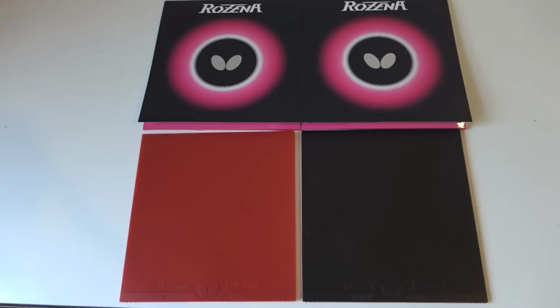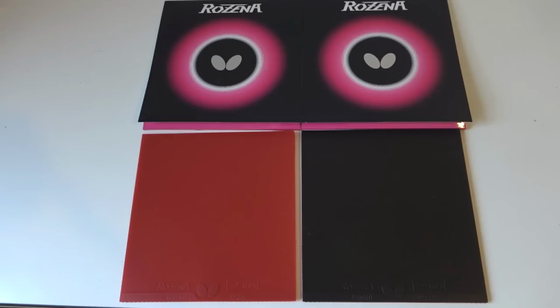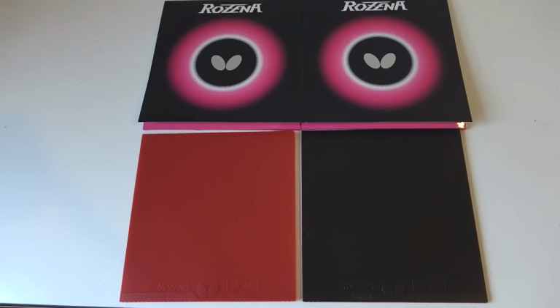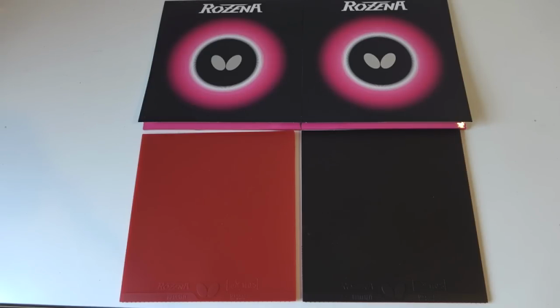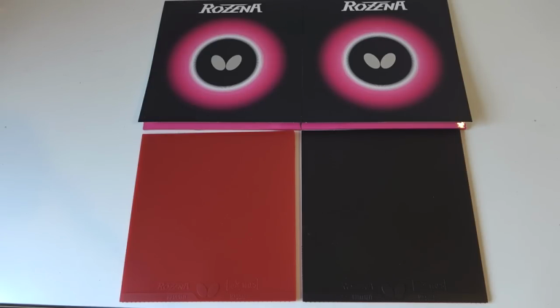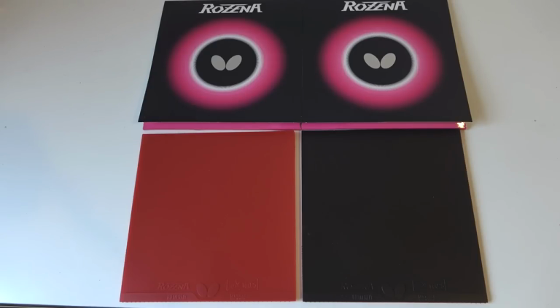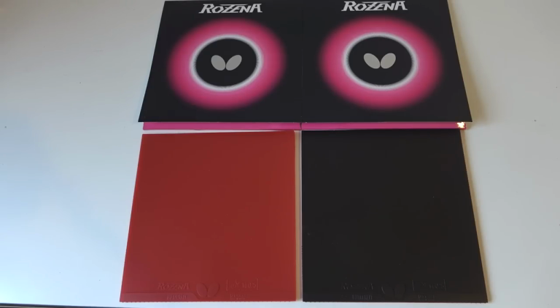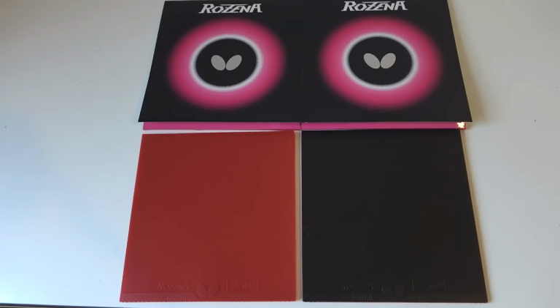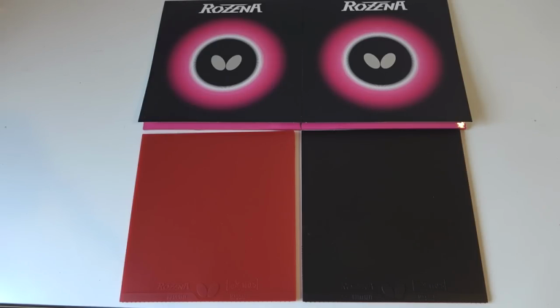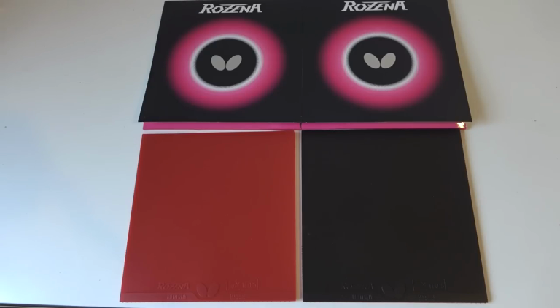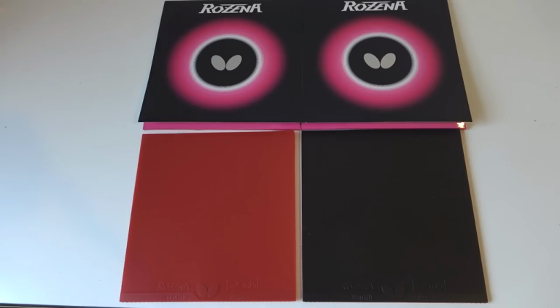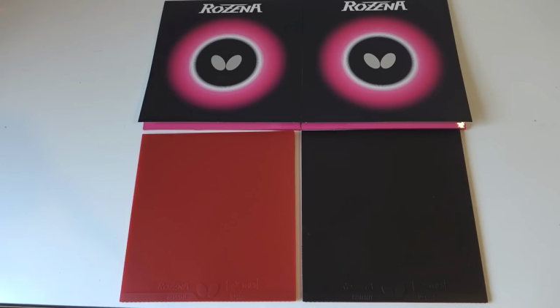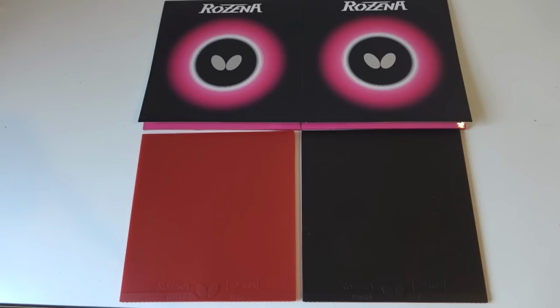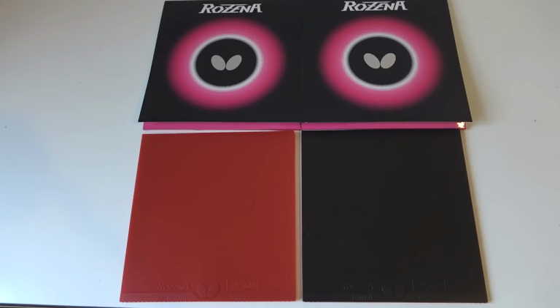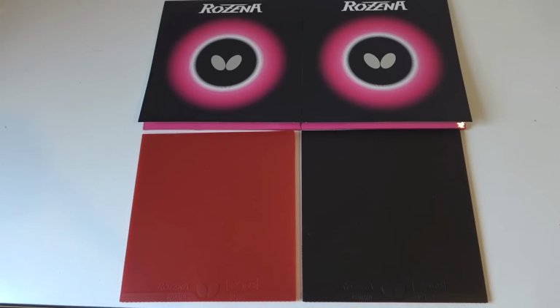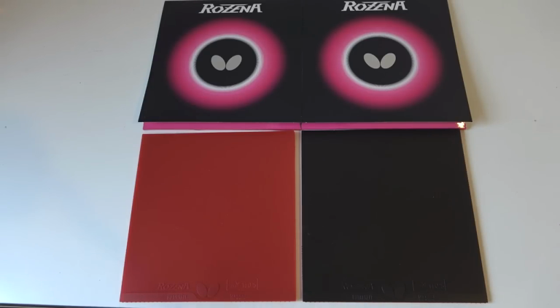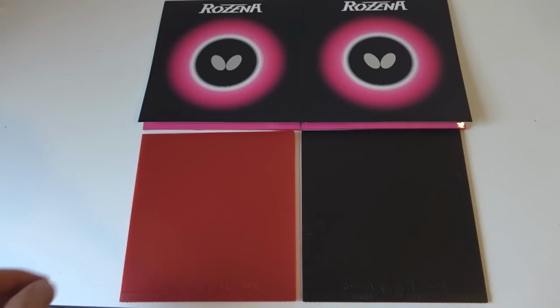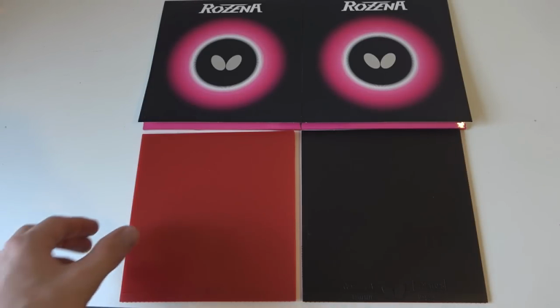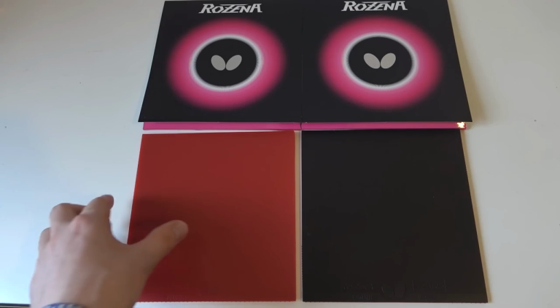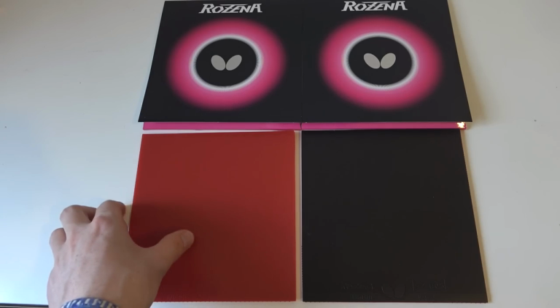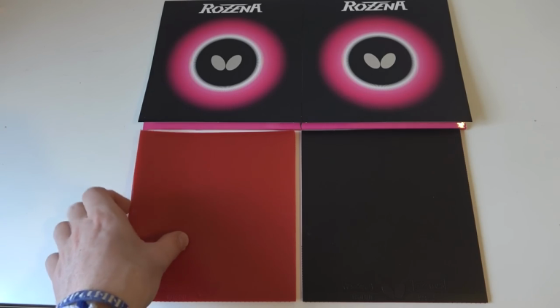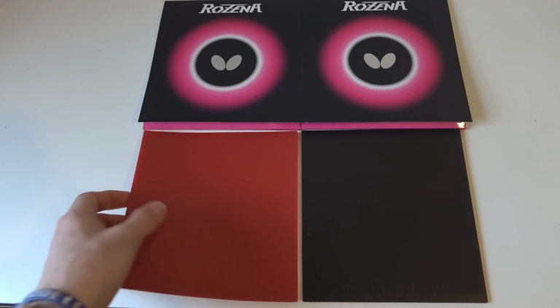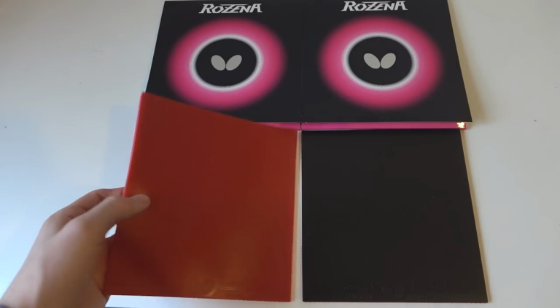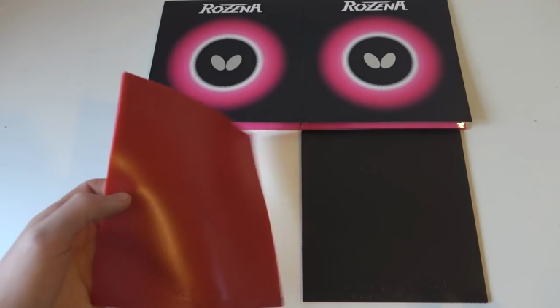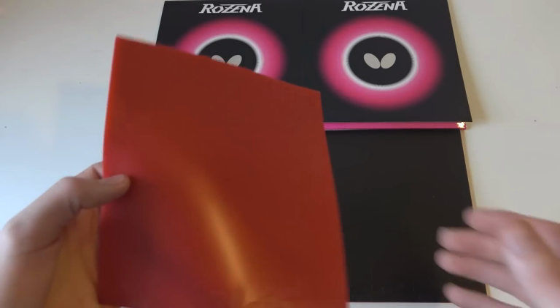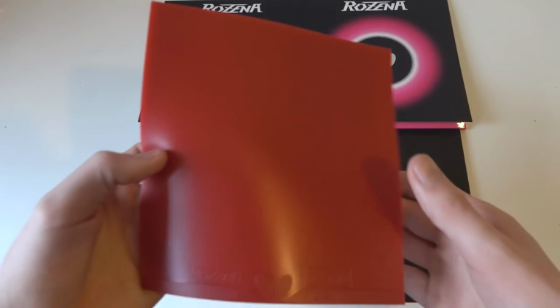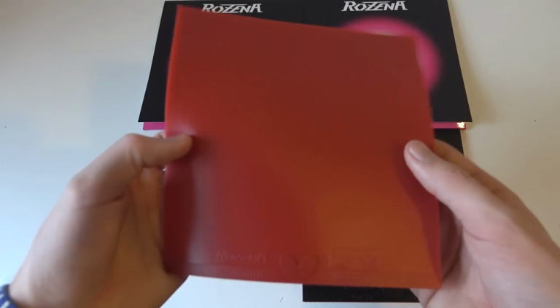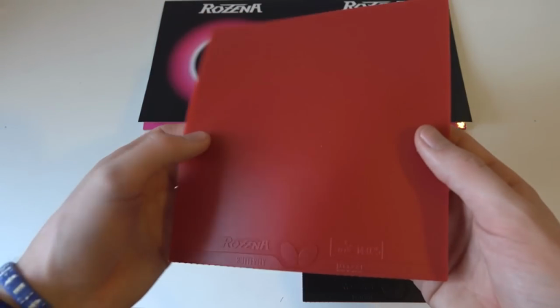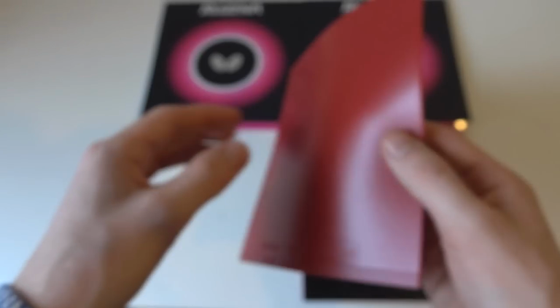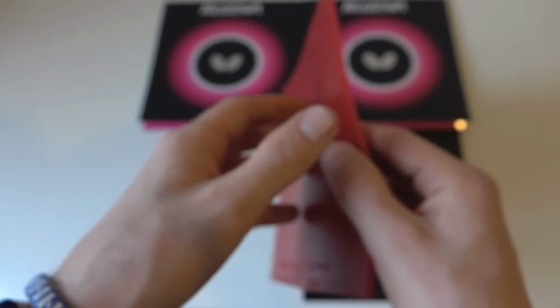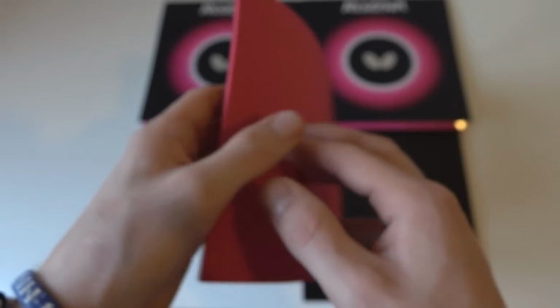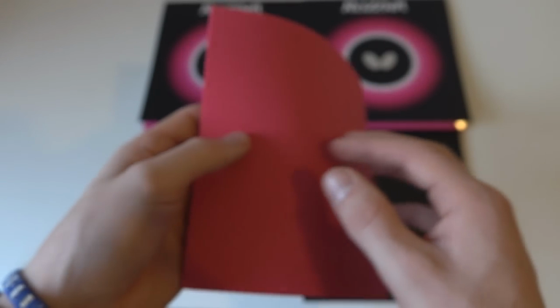Hey, what's going on guys, it's Dan here from Table Tennis Daily. Today I'm with Tom and reviewing the highly anticipated 2017 Butterfly Resina rubber.